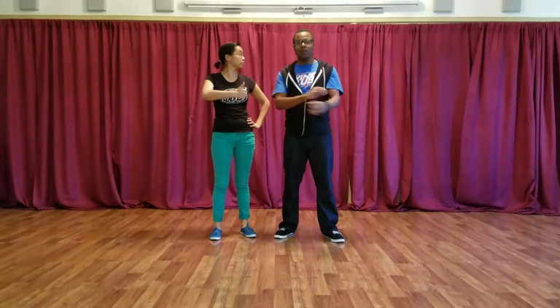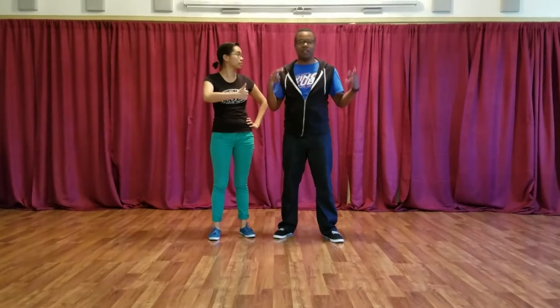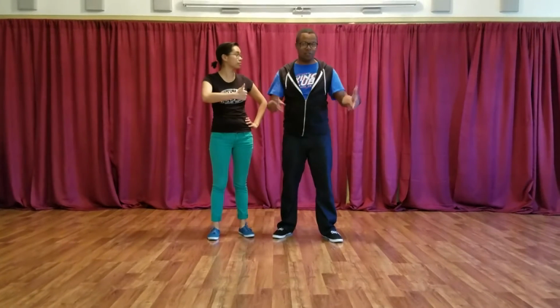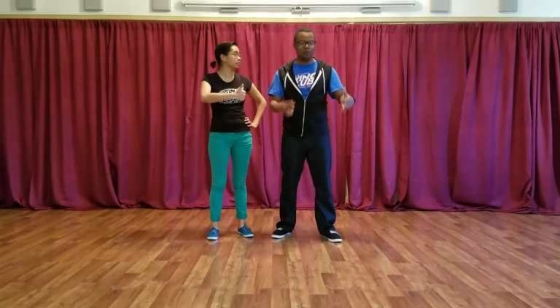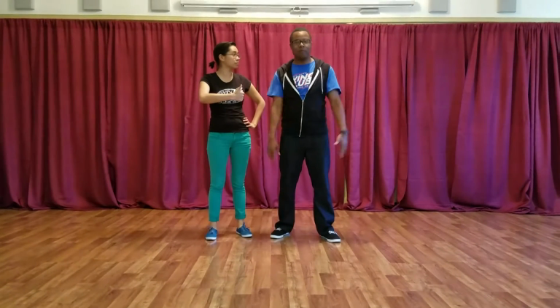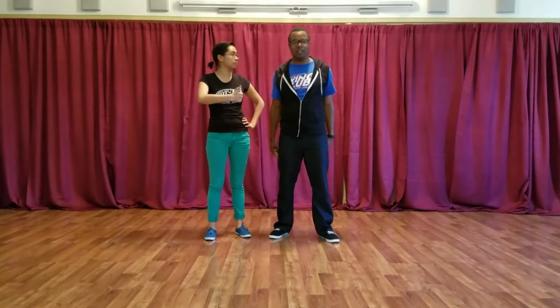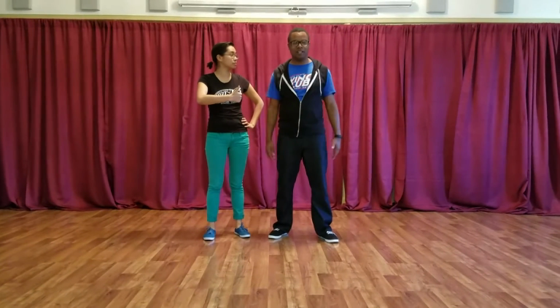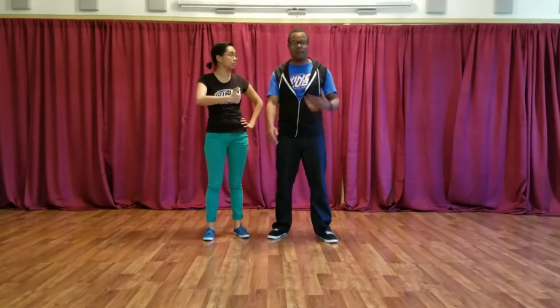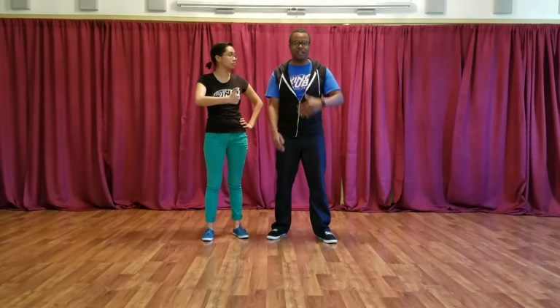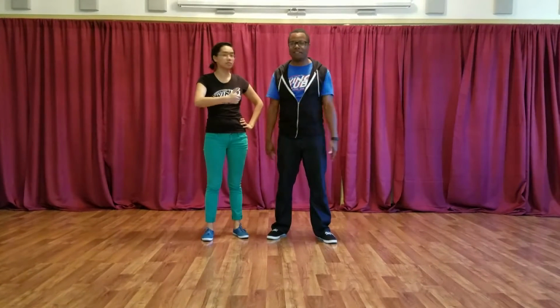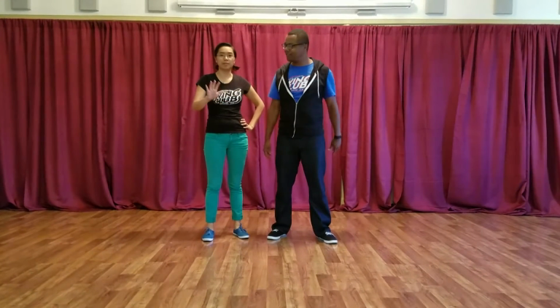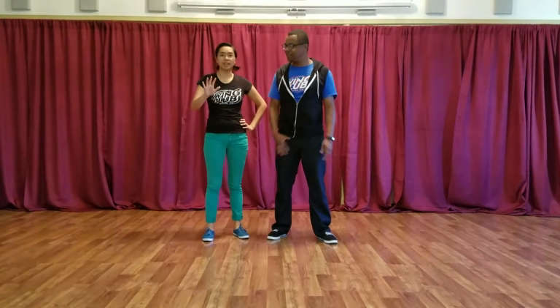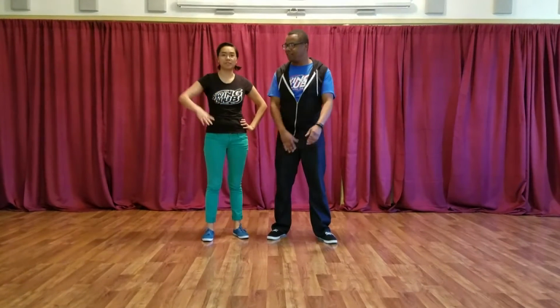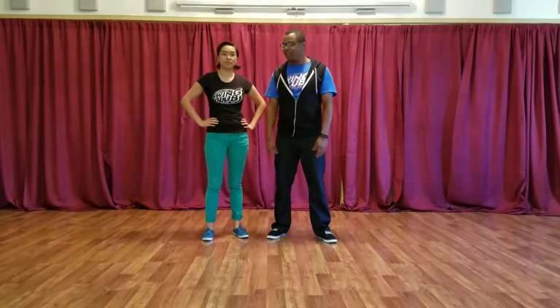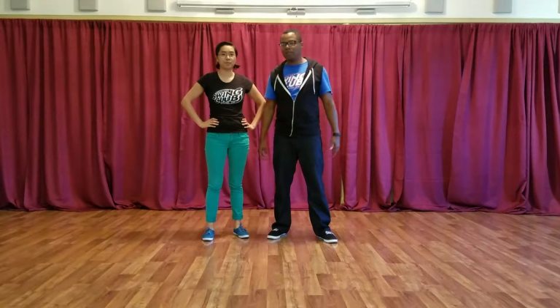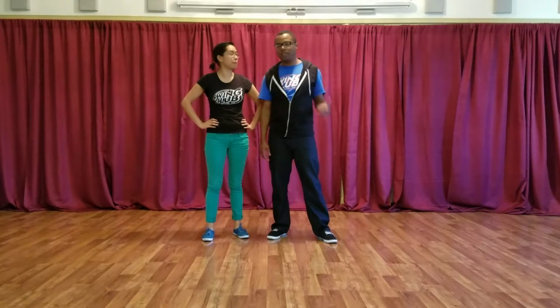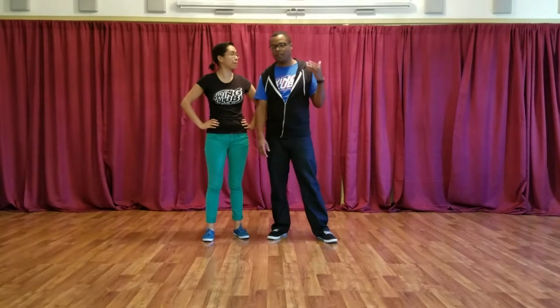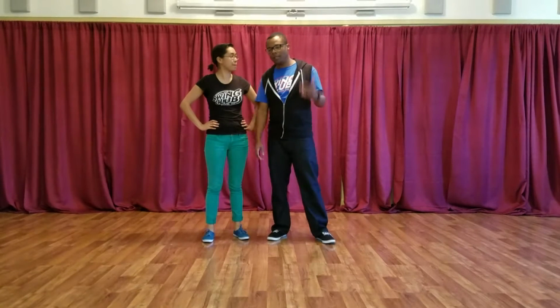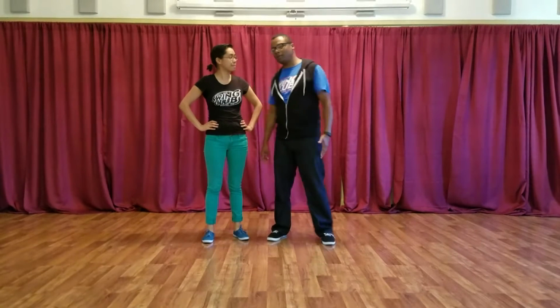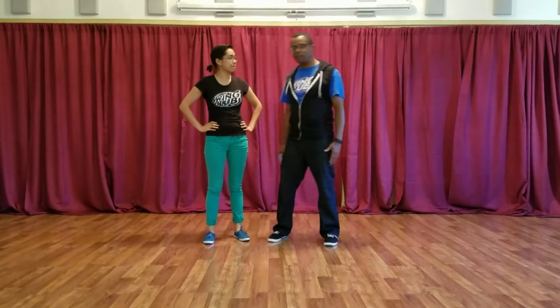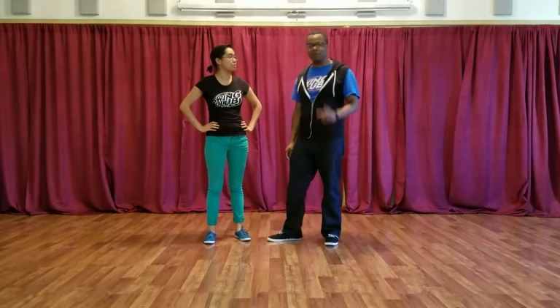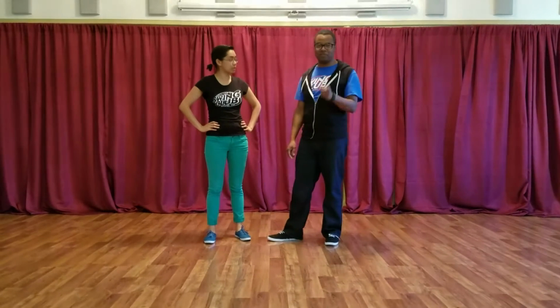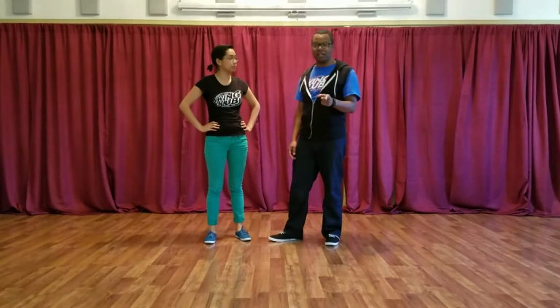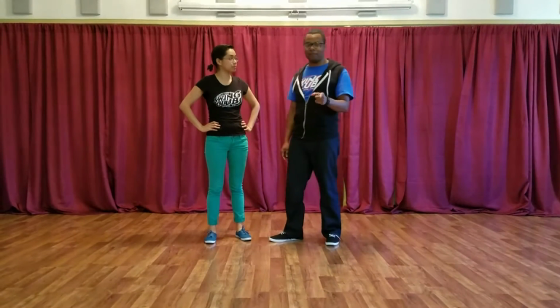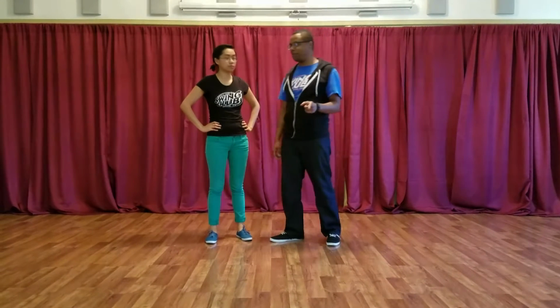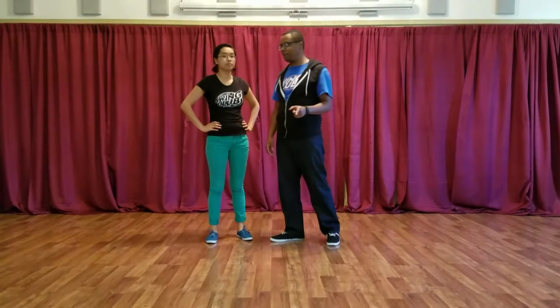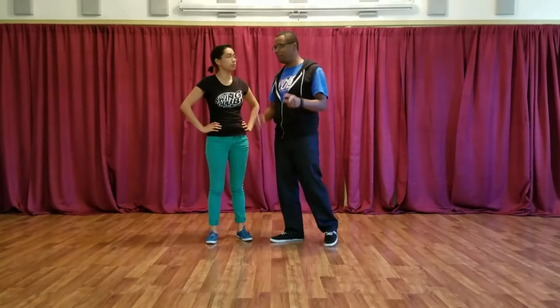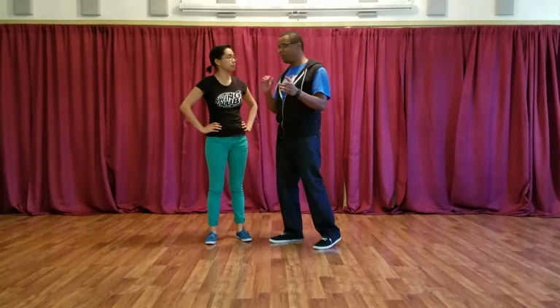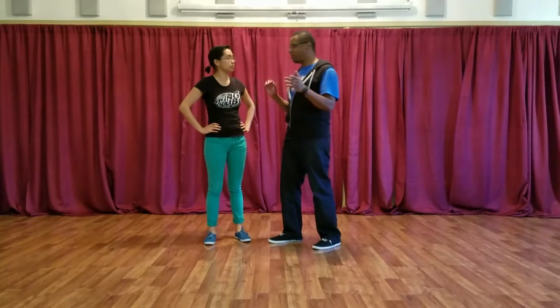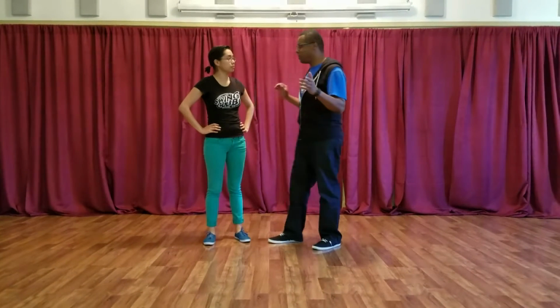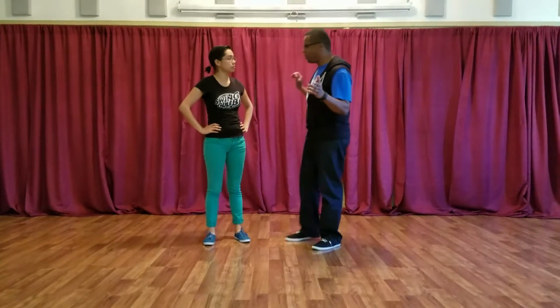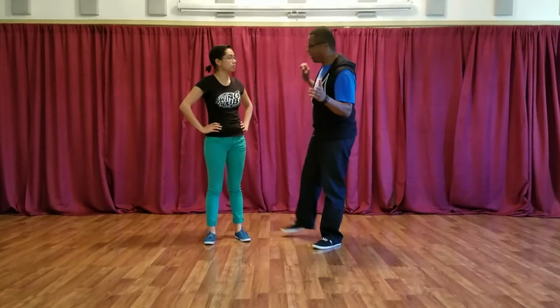Week two, beginning with Lindy. I'm Nick Davis. I'm Mika. This week we did review, so check out first week's video. What did we work on?